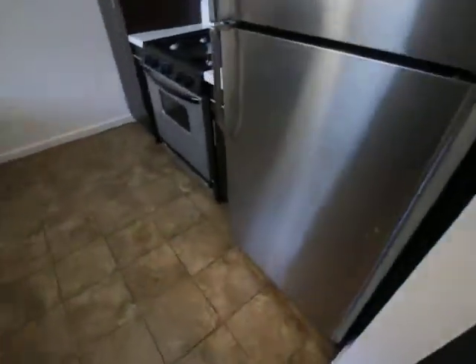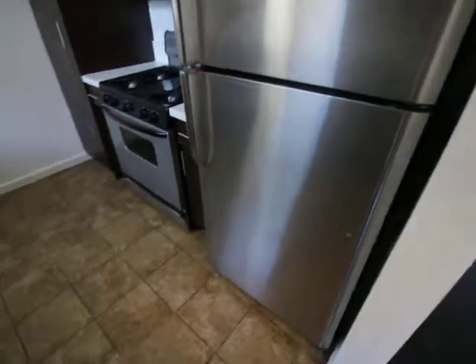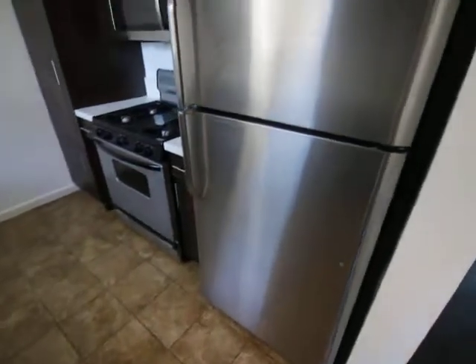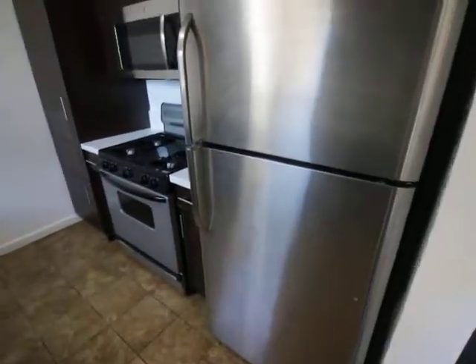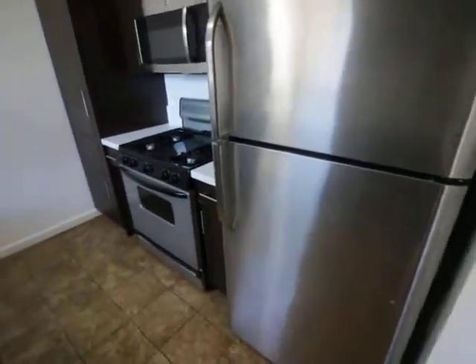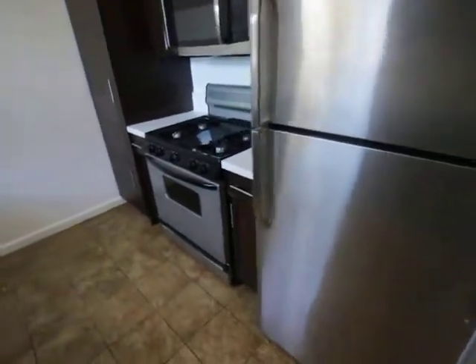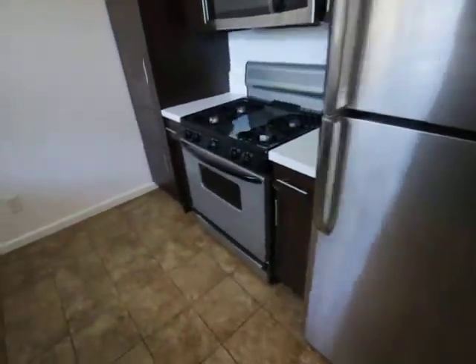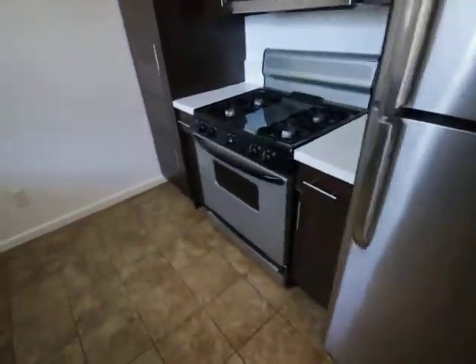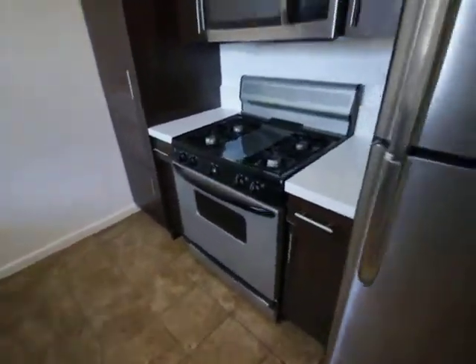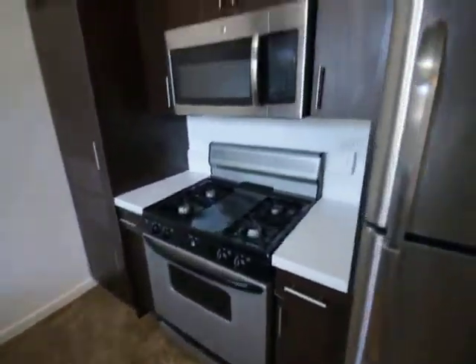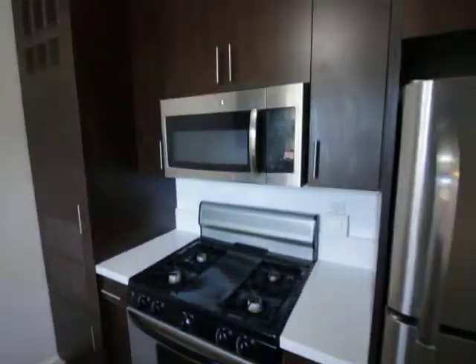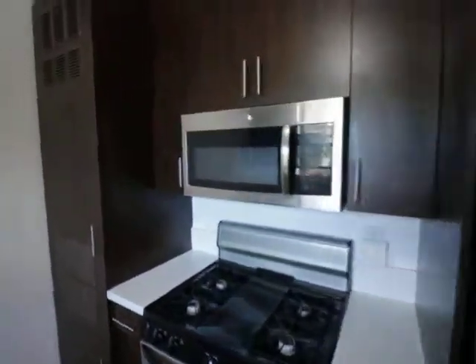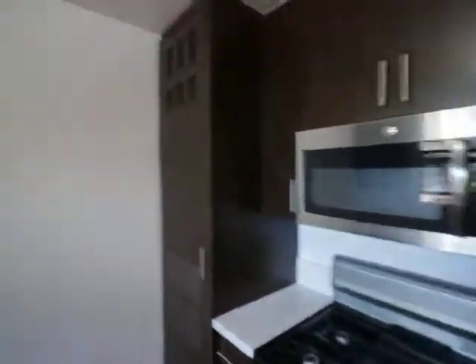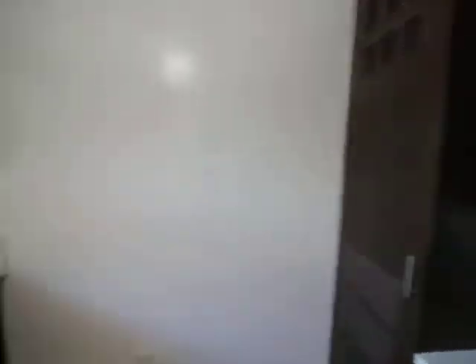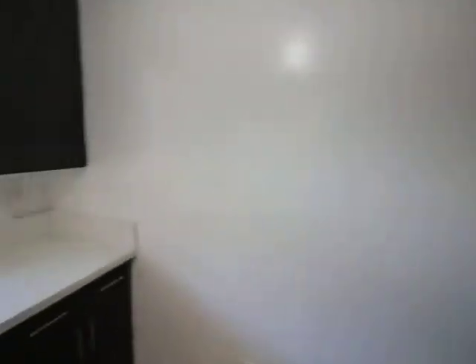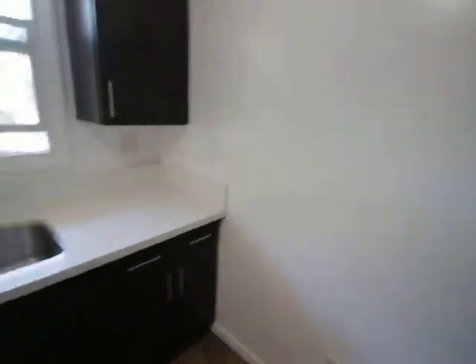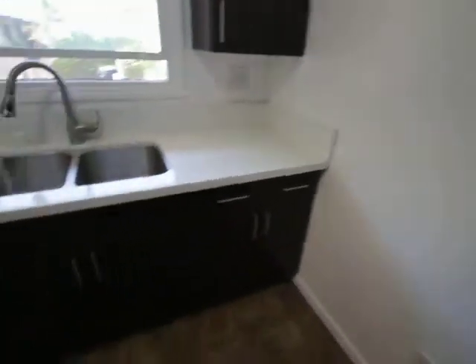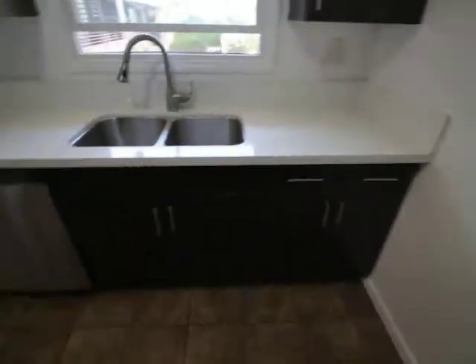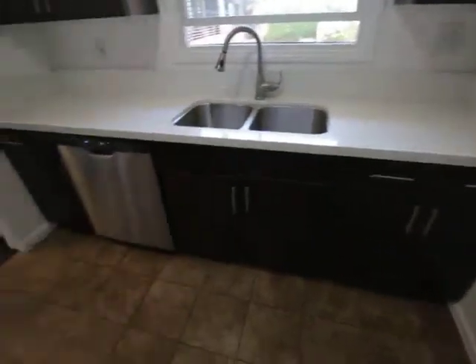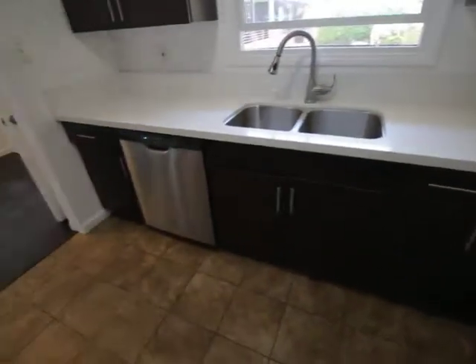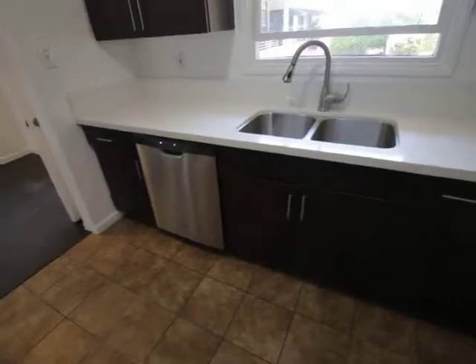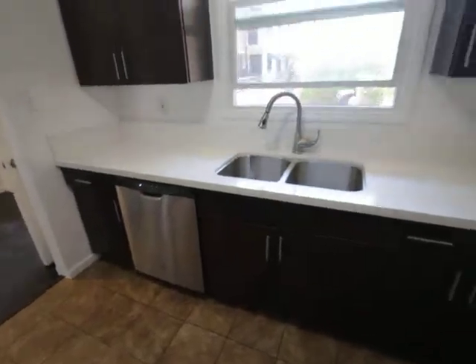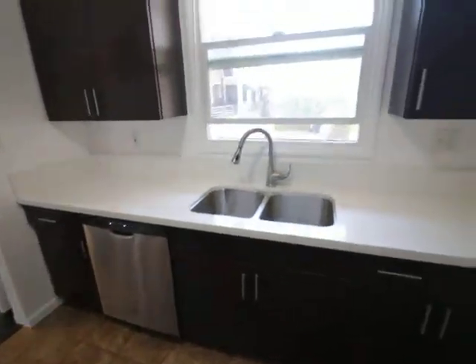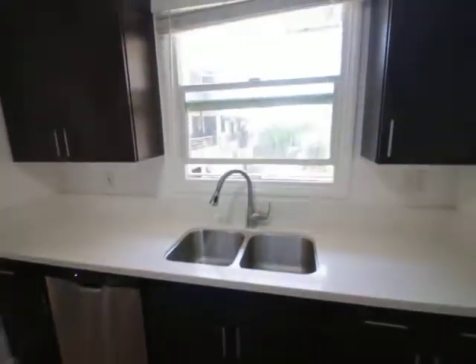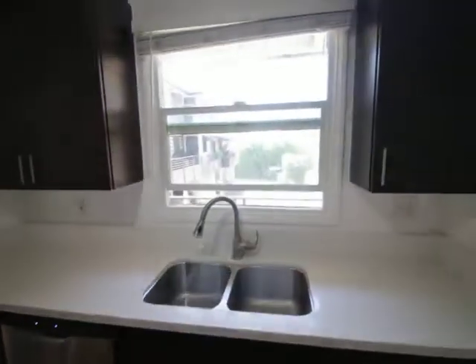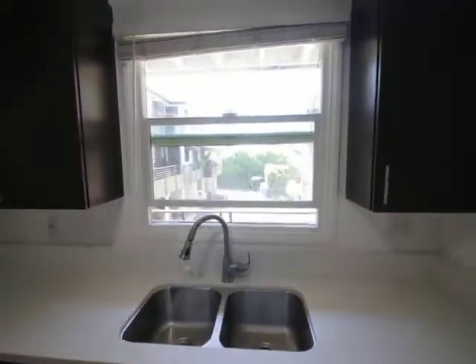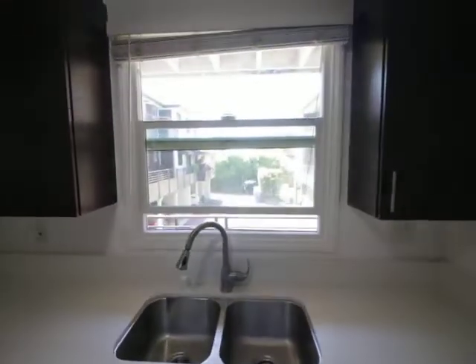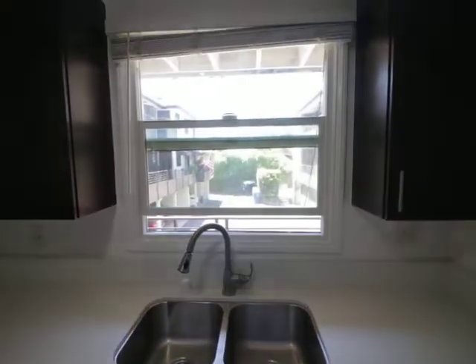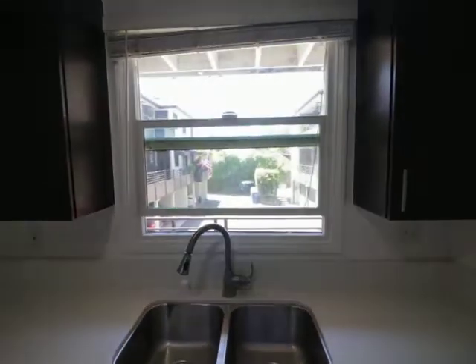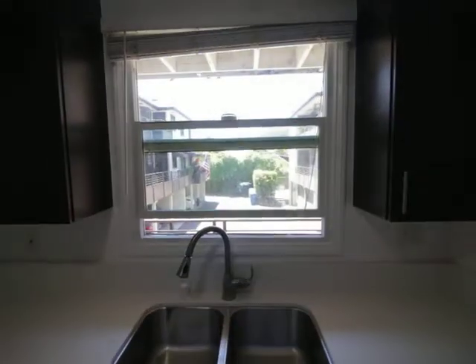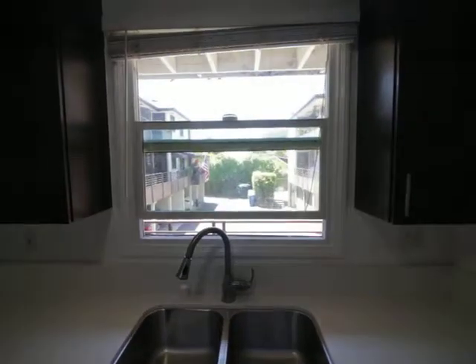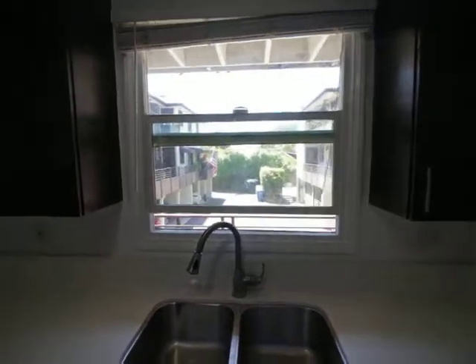Fridge, freezer, oven, stovetop, microwave, dishwasher — and again, good light coming in from the south.